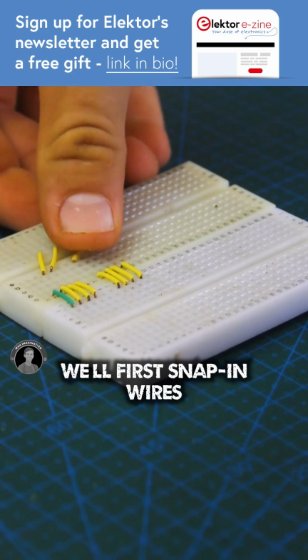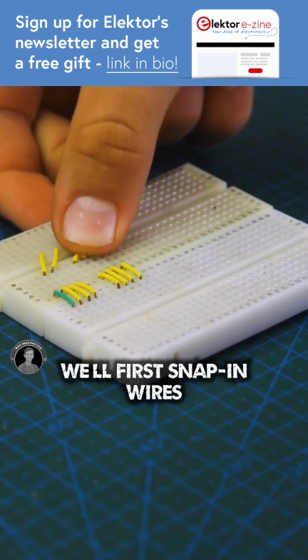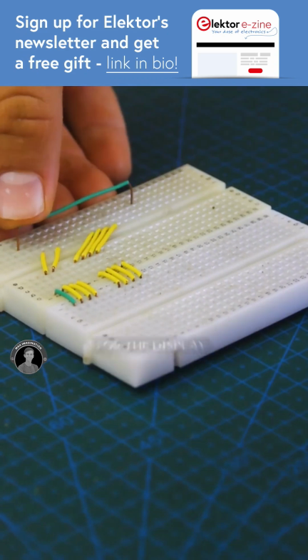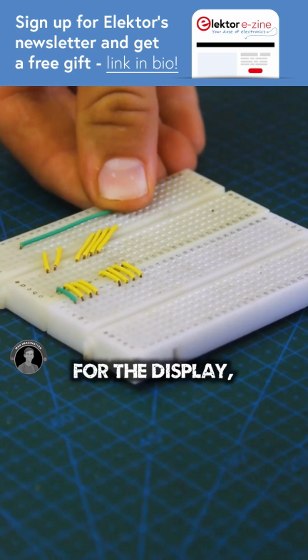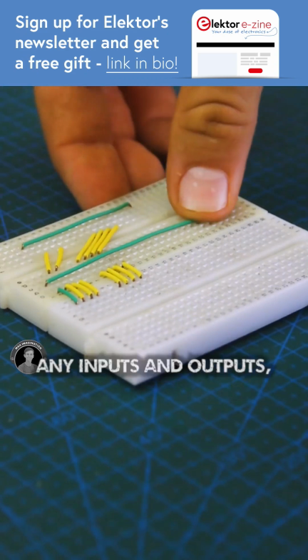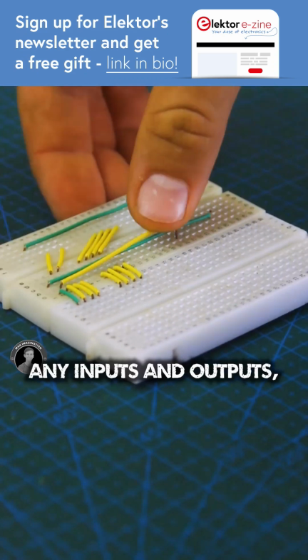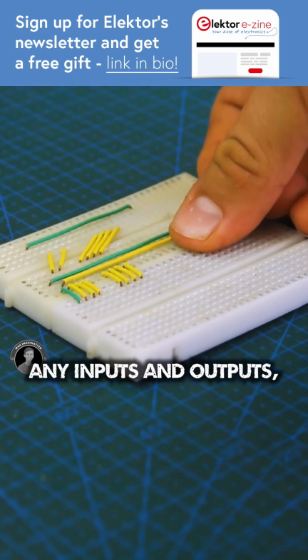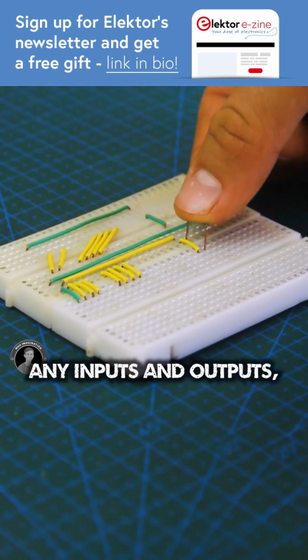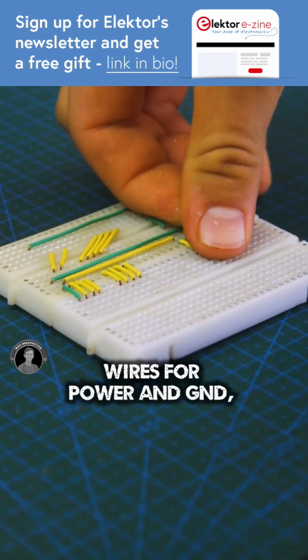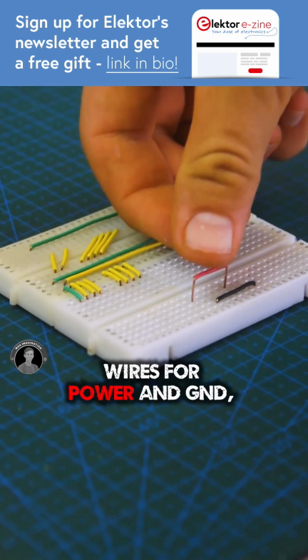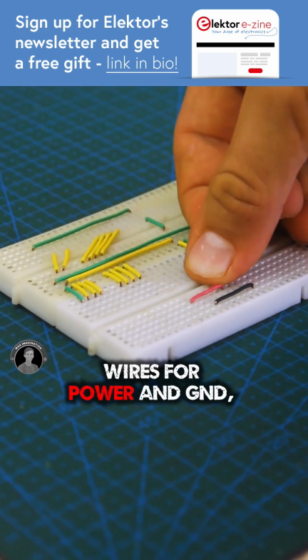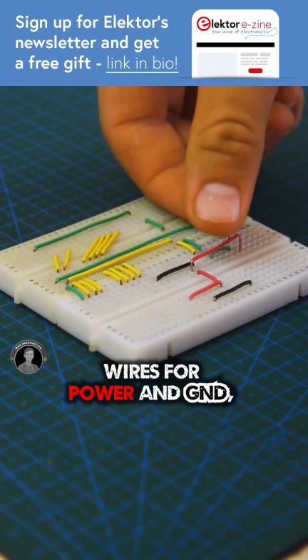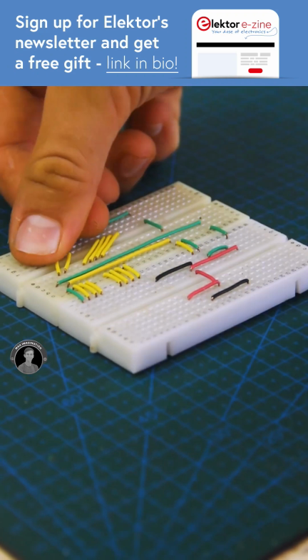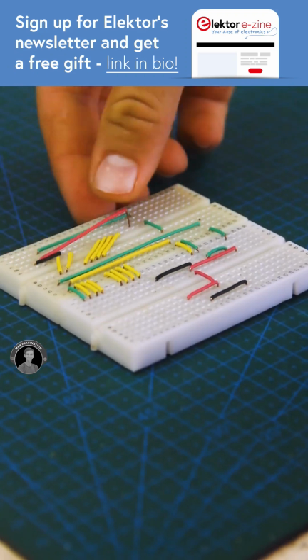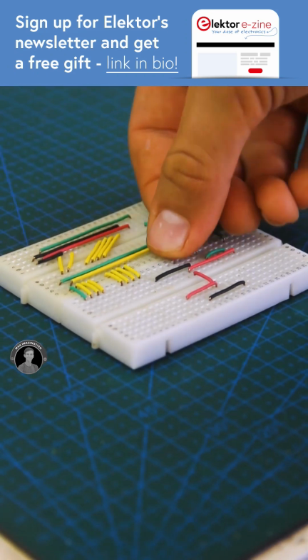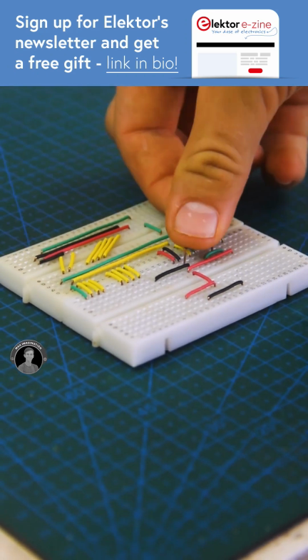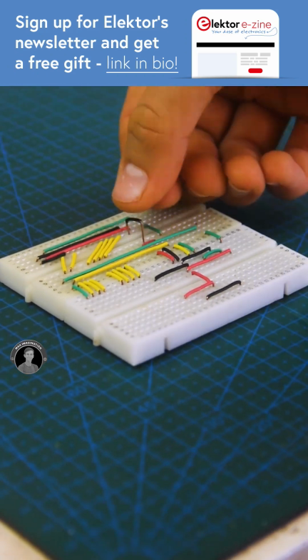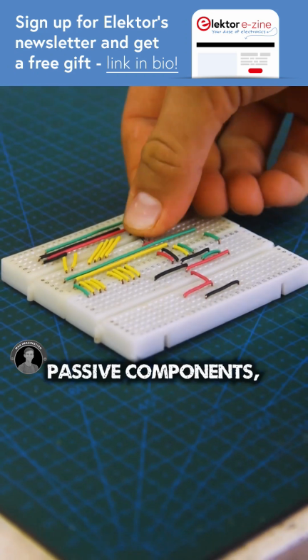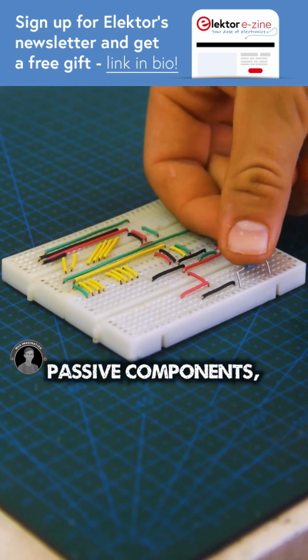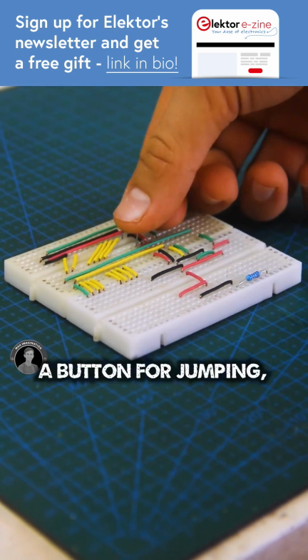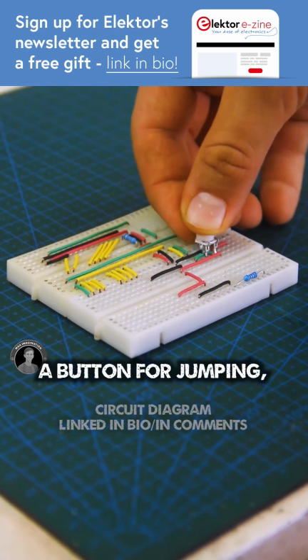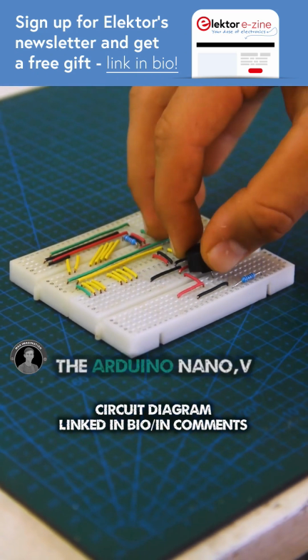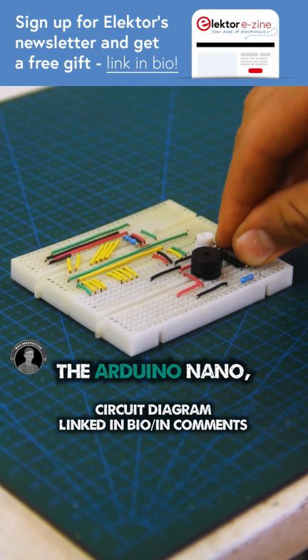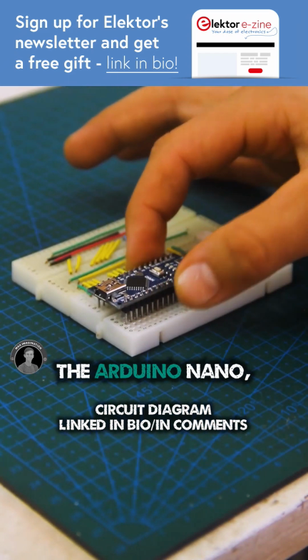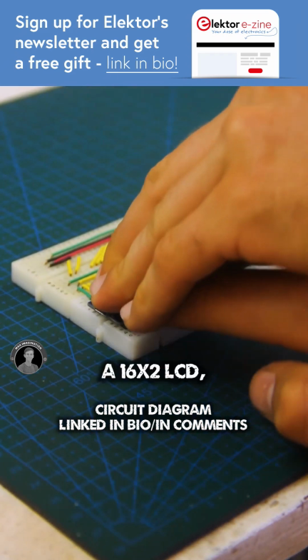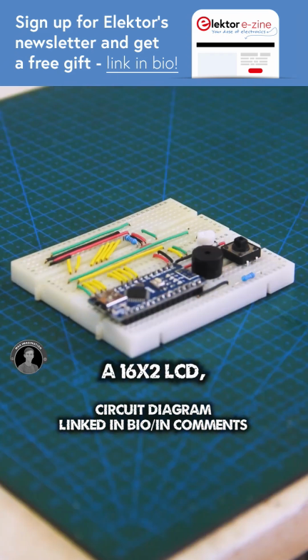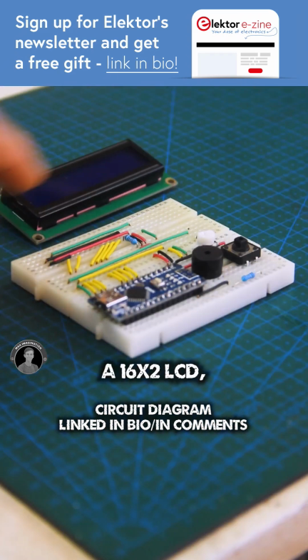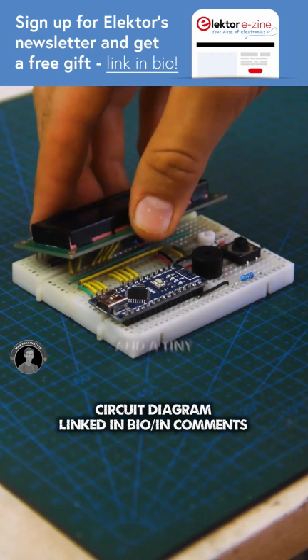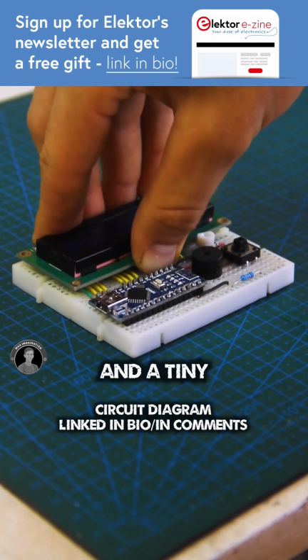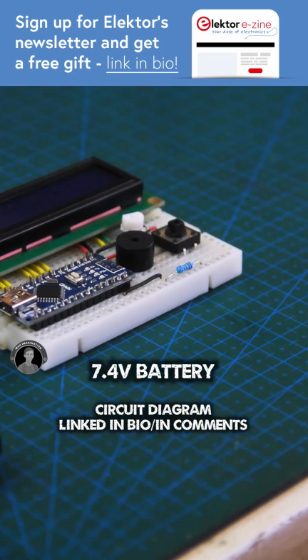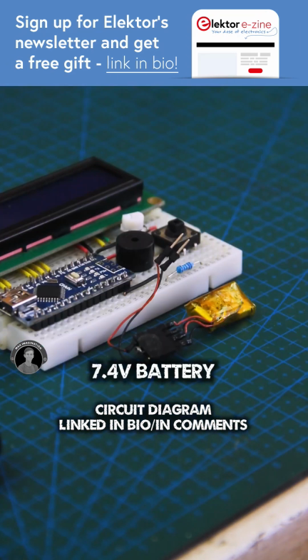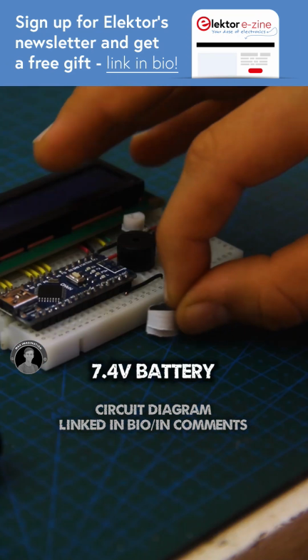We'll first snap in wires for the display, any inputs and outputs, and wires for power and ground. Passive components, a button for jumping, the Arduino Nano, a 16x2 LCD, and a tiny 7.4V battery.